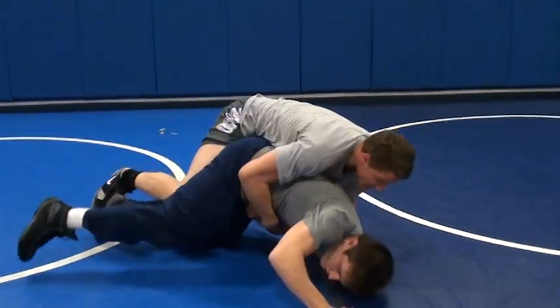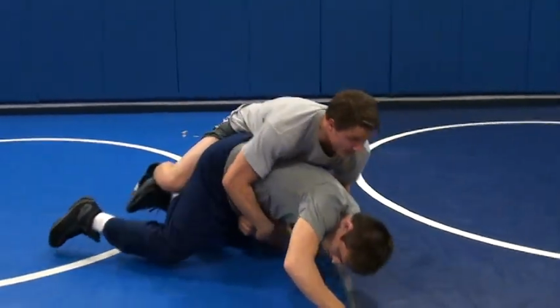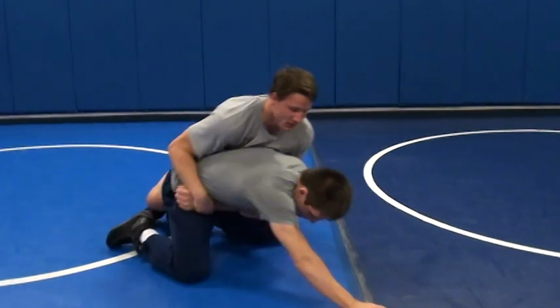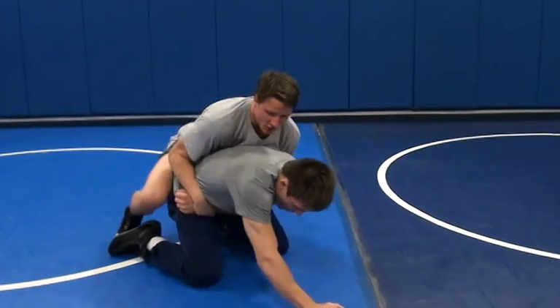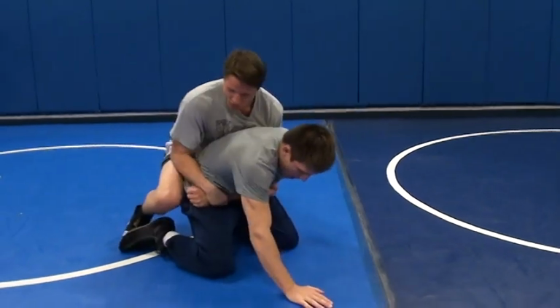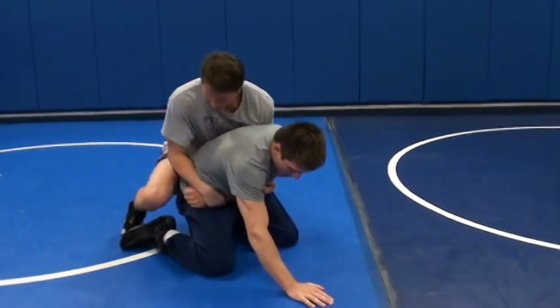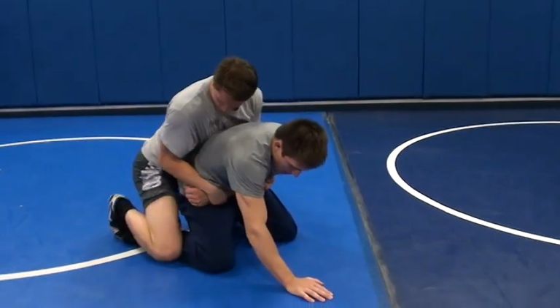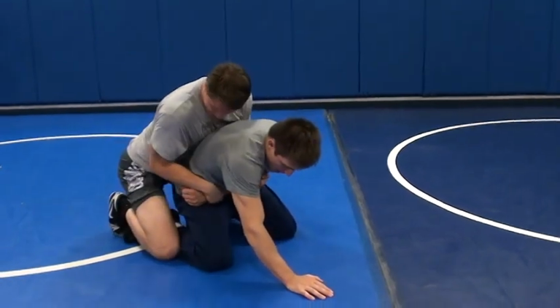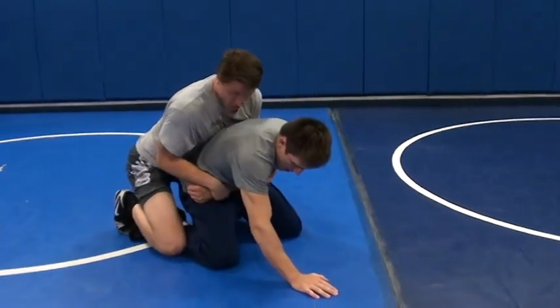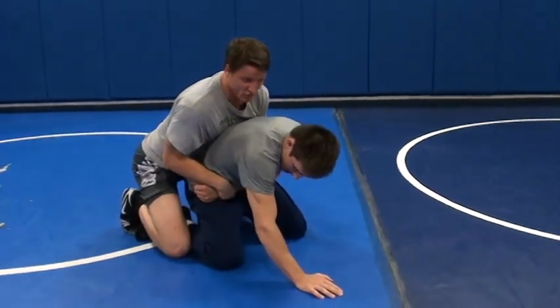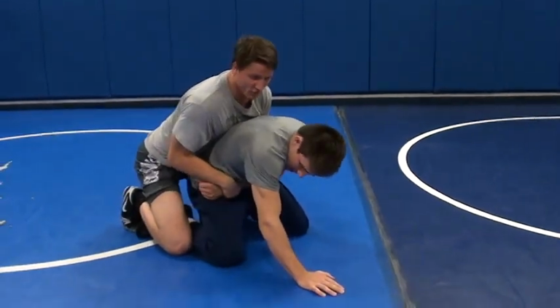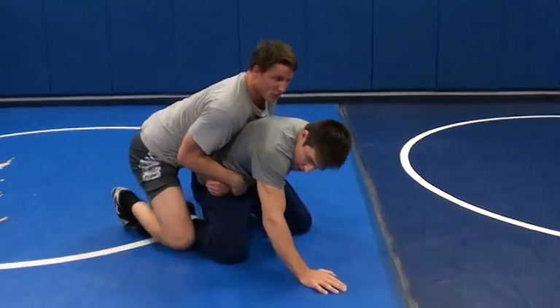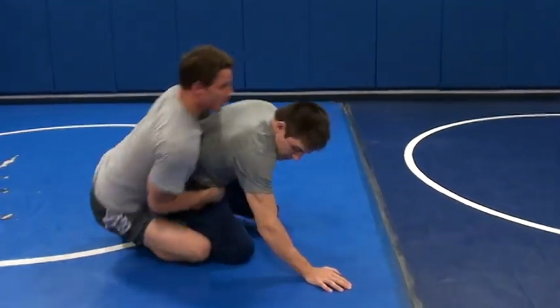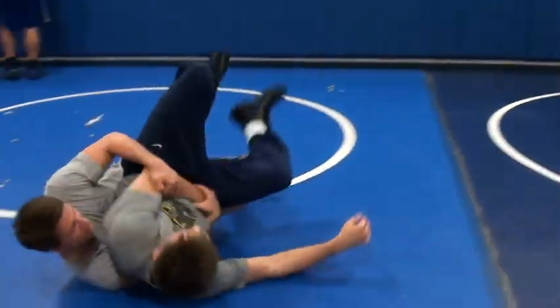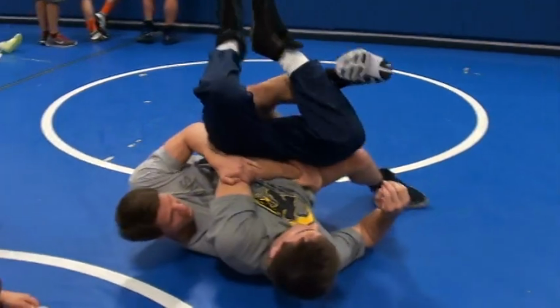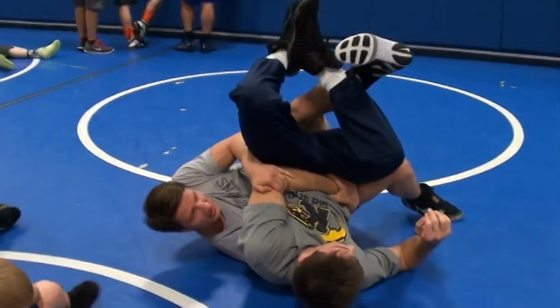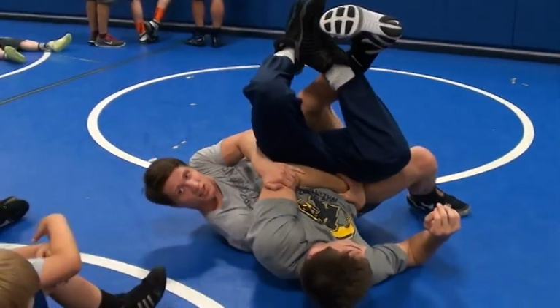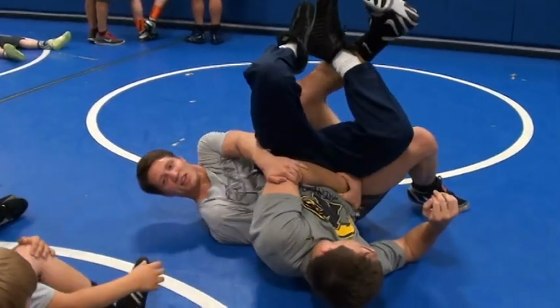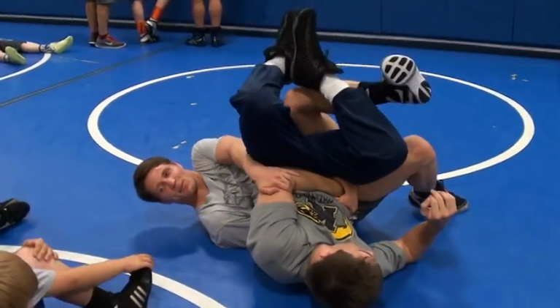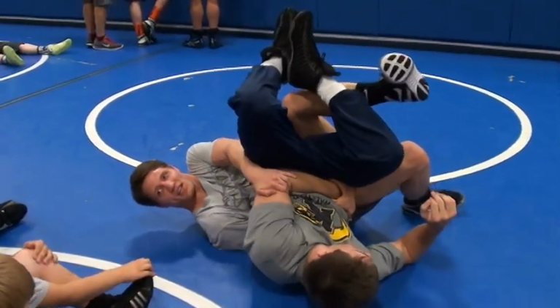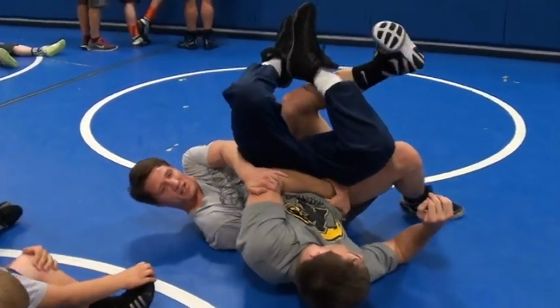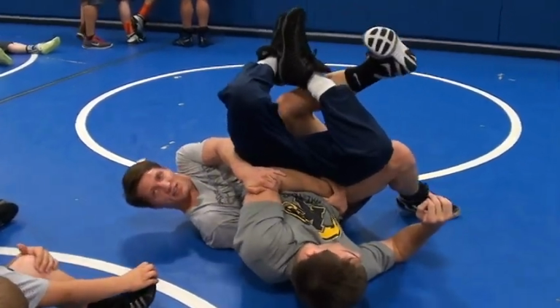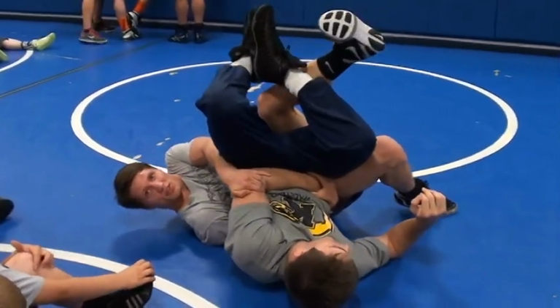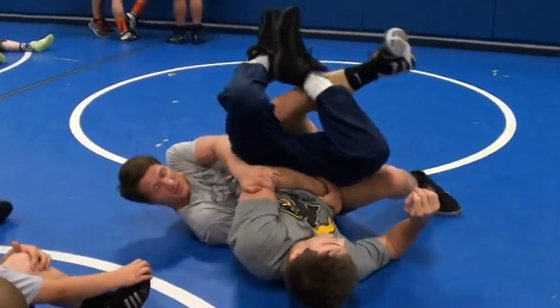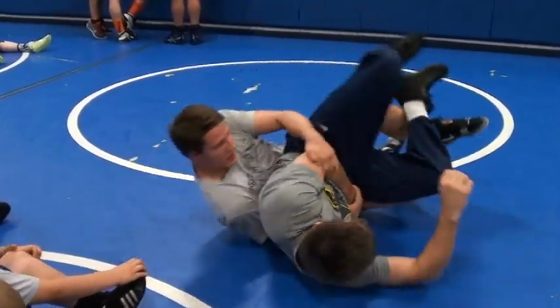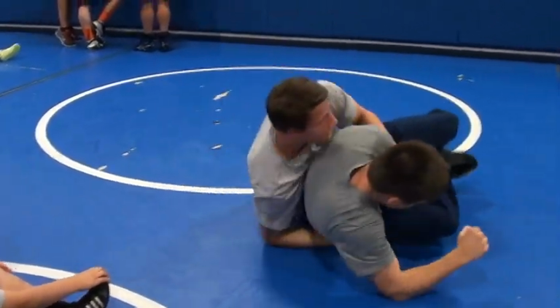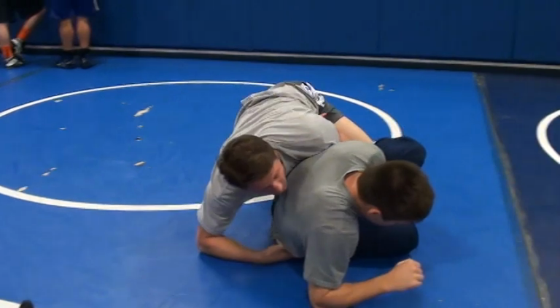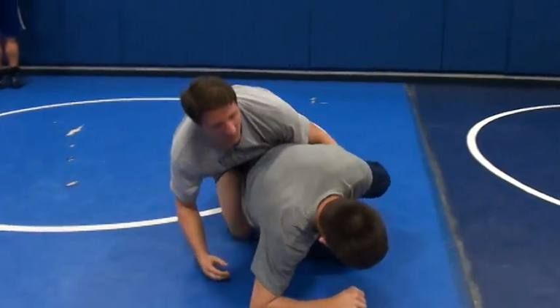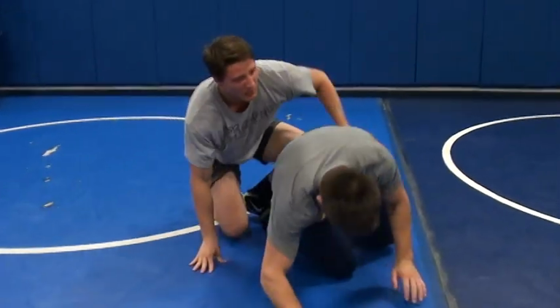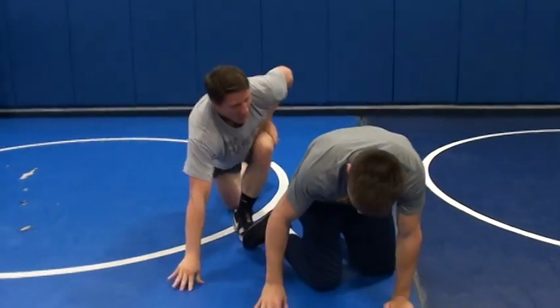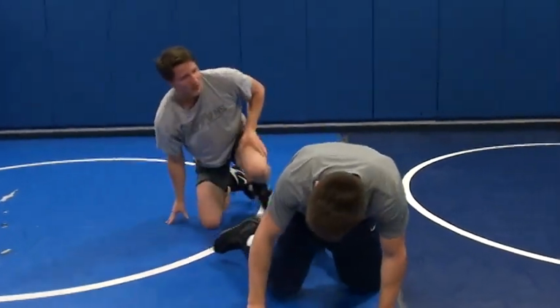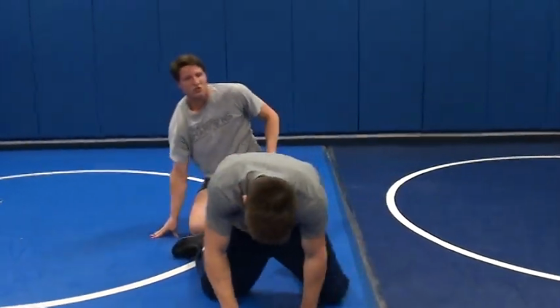Same thing — you can do that. You want to block this knee so you've got something to drive it over. You can just take him right over this way, tee up again, that sort of thing.